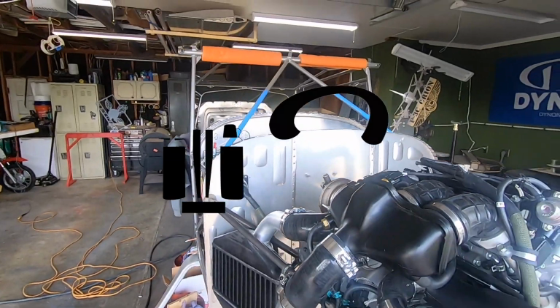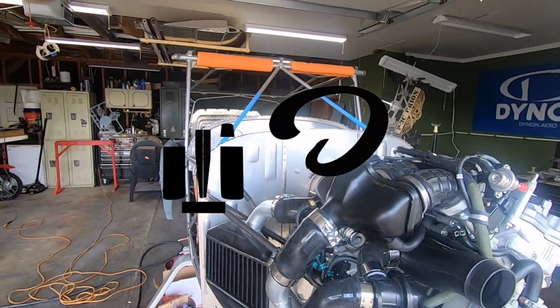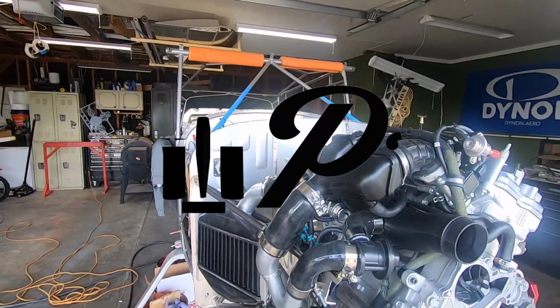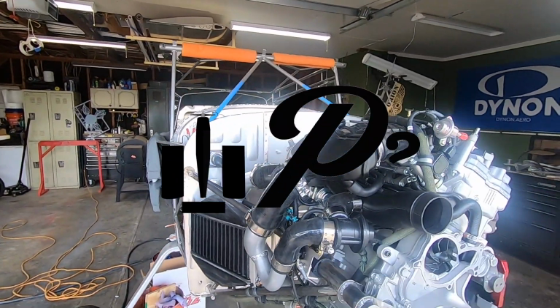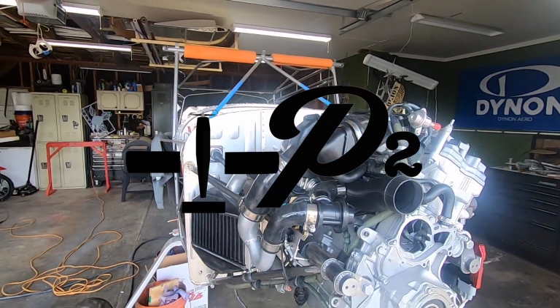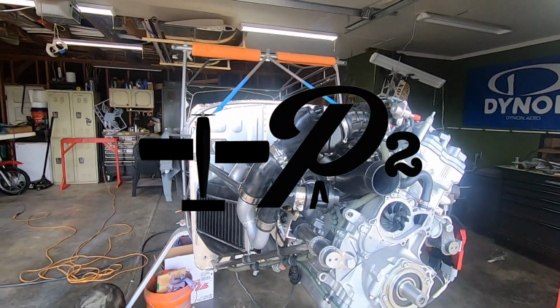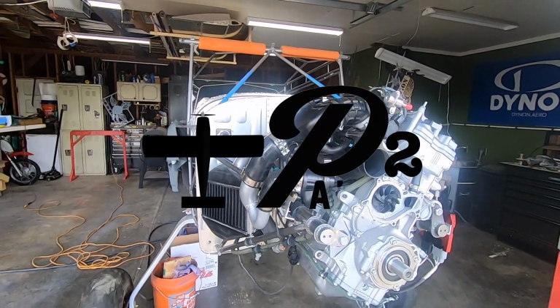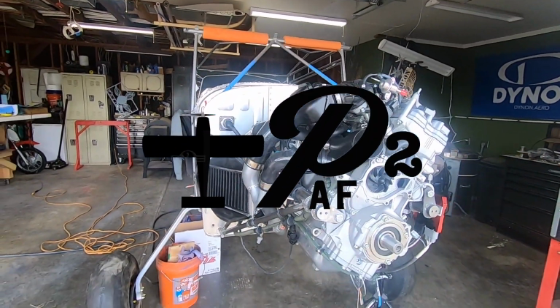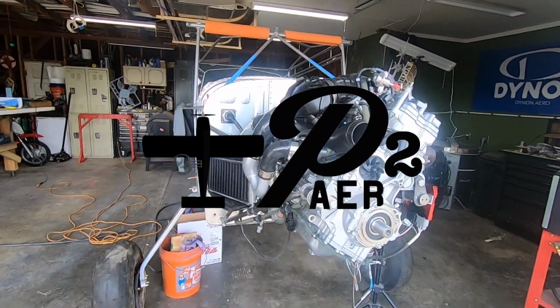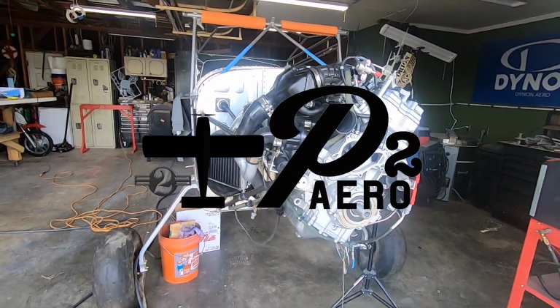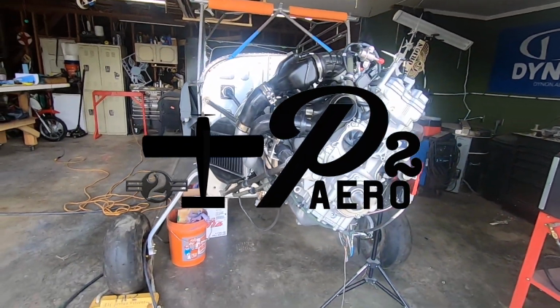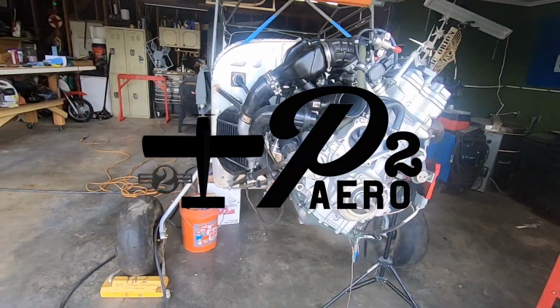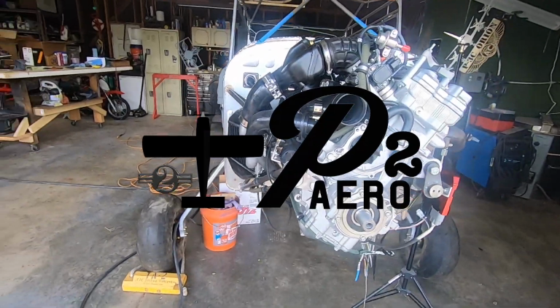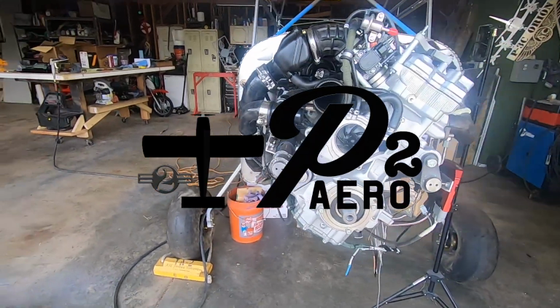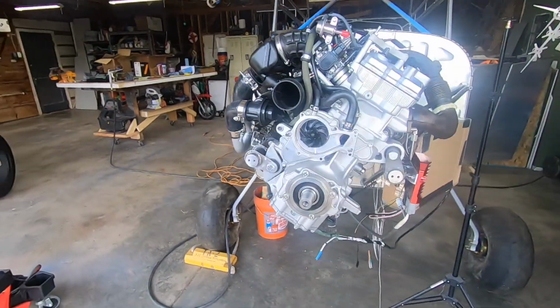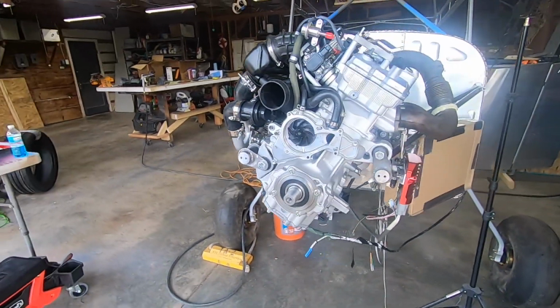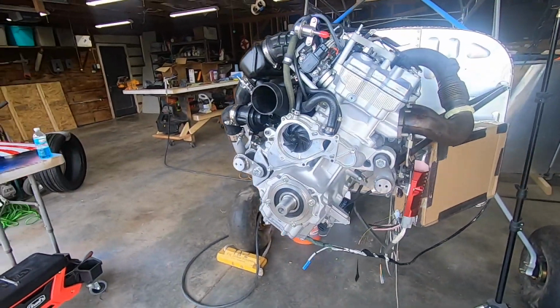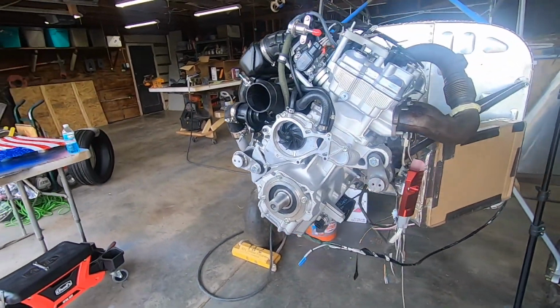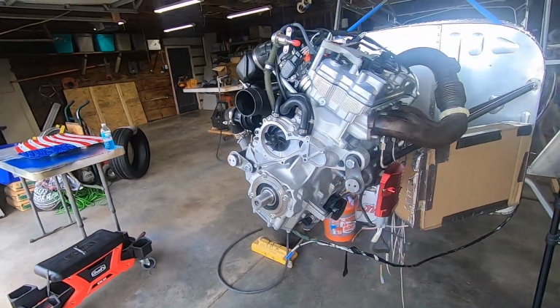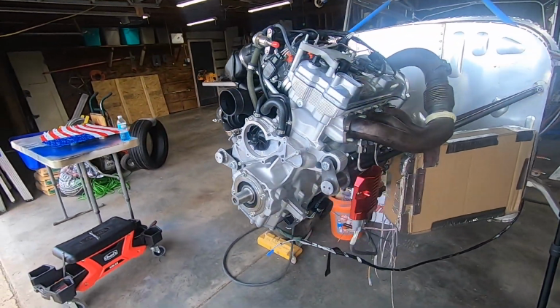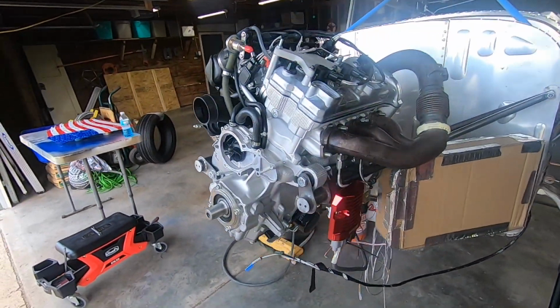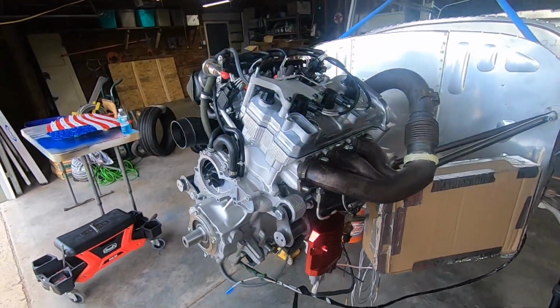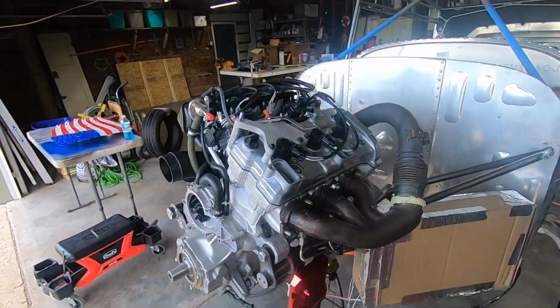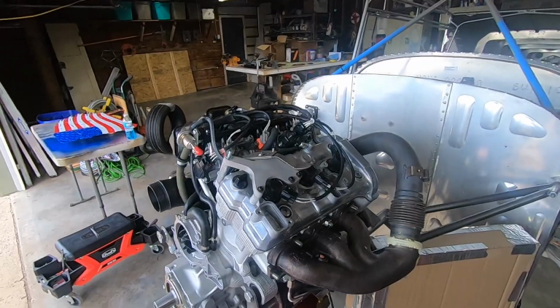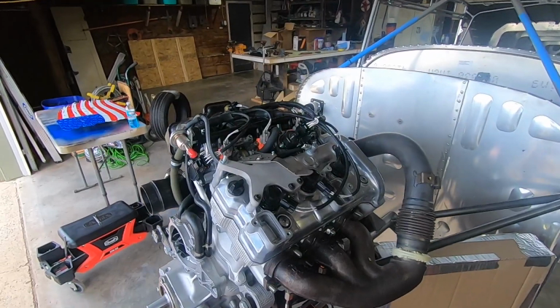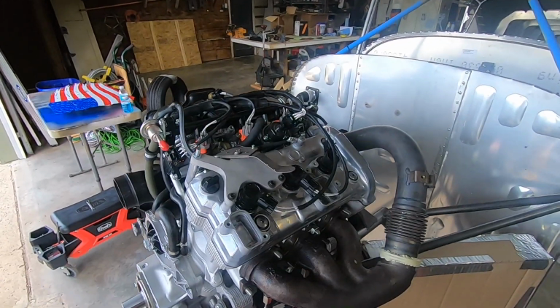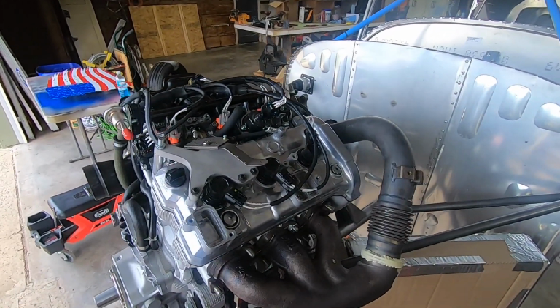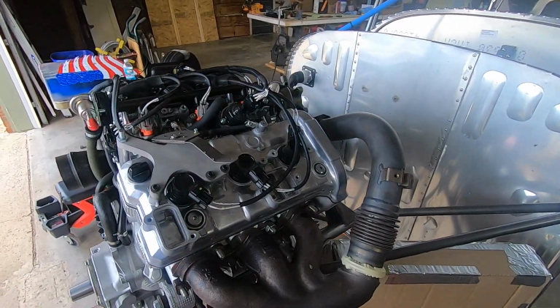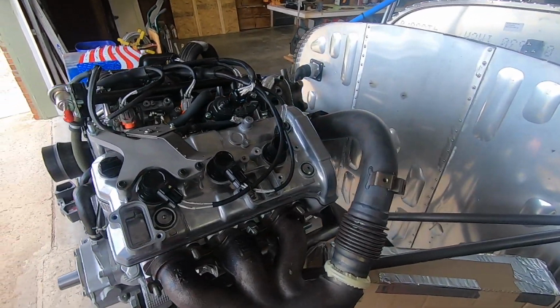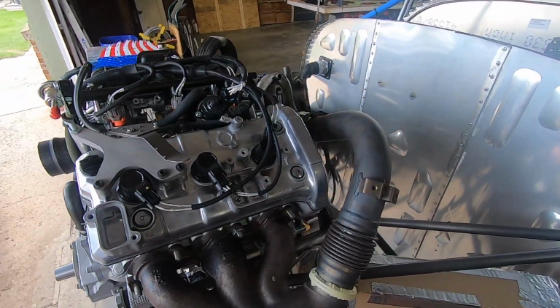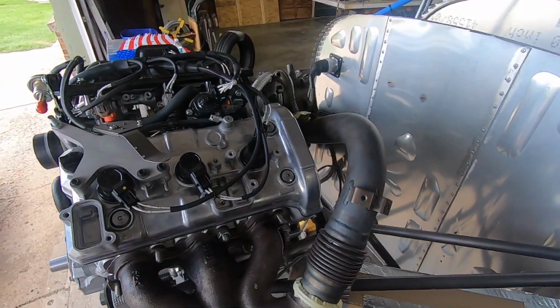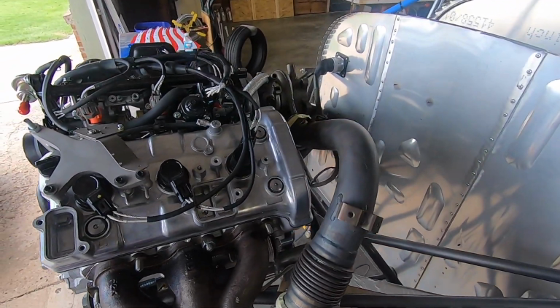Welcome back to P2 Arrow and another update on the Yamaha 998 turbo powered RANS S21 project. To be honest, I wish I was showing you some sick shots of me laying down some dimes welding up all these aluminum parts.